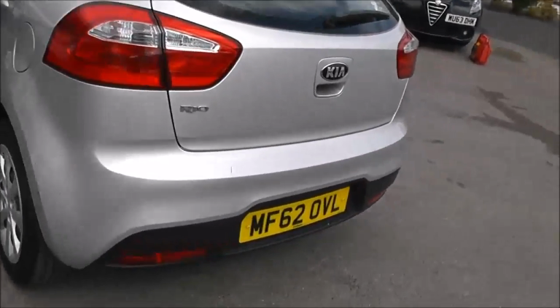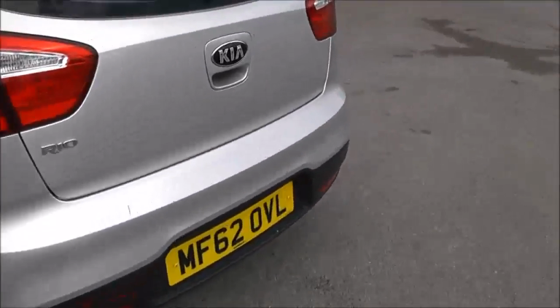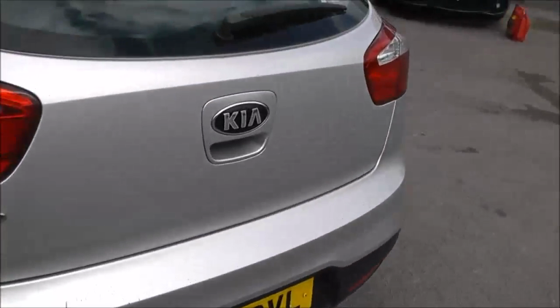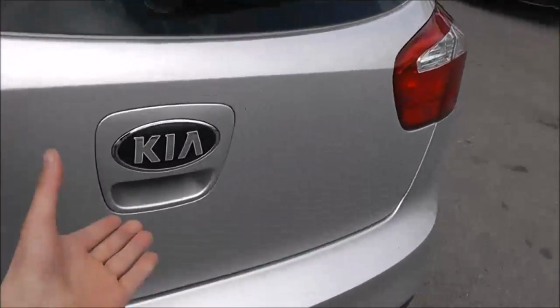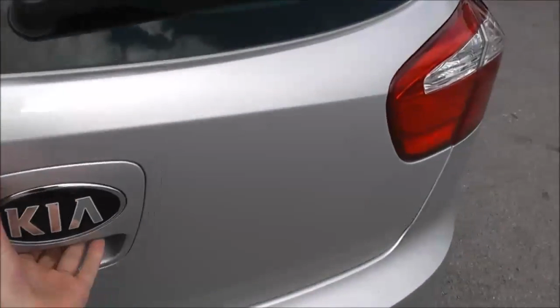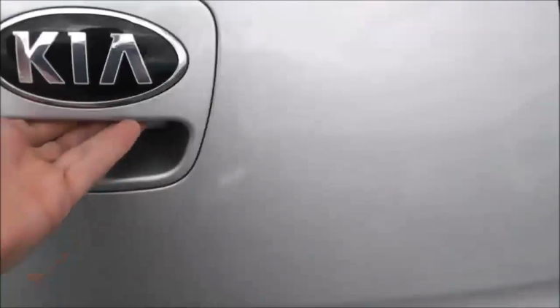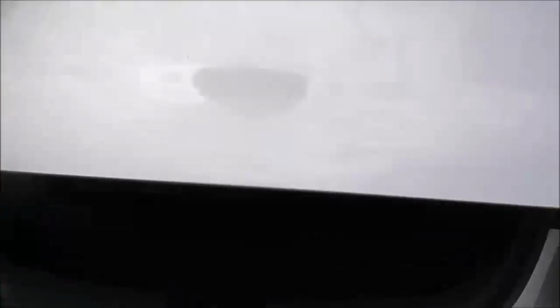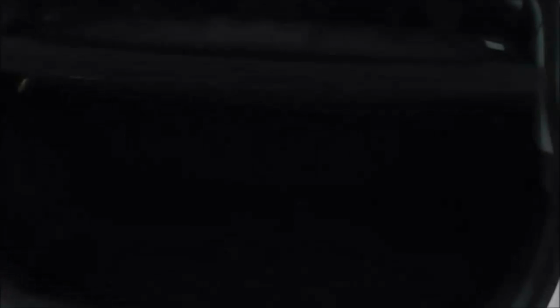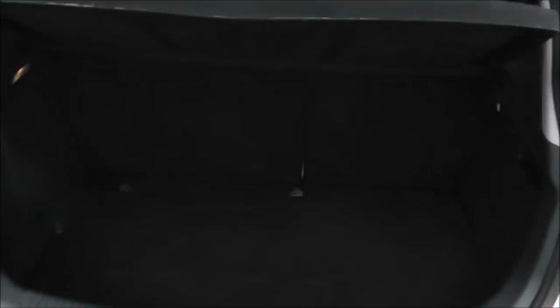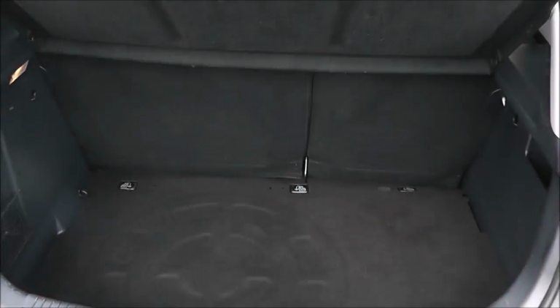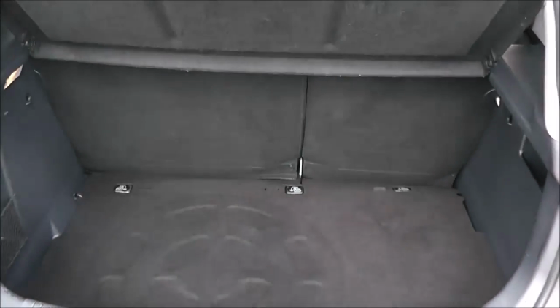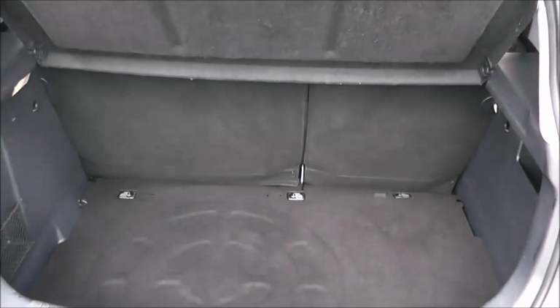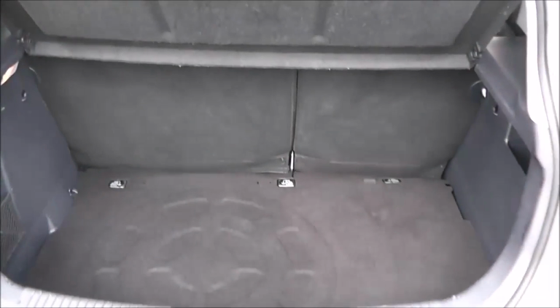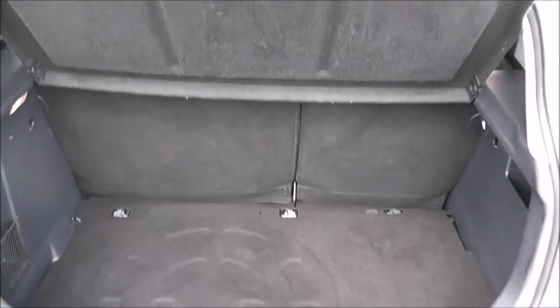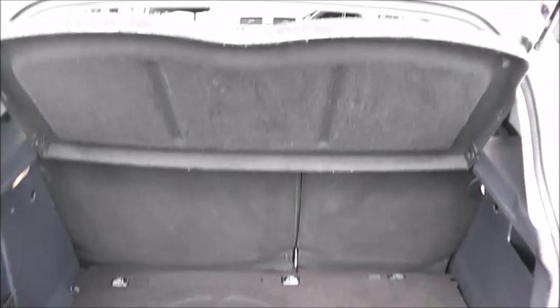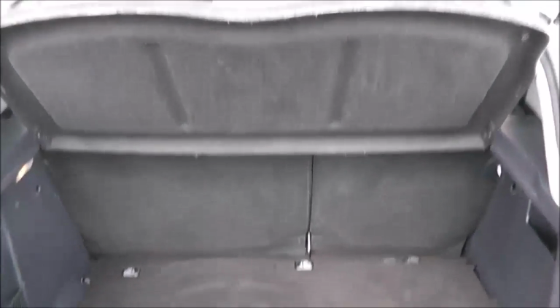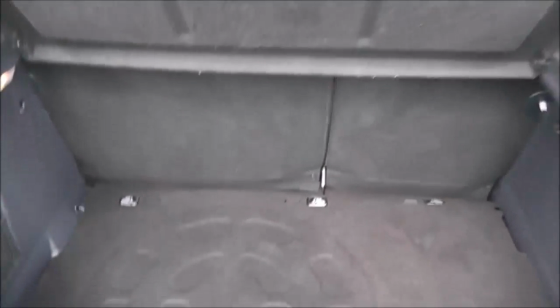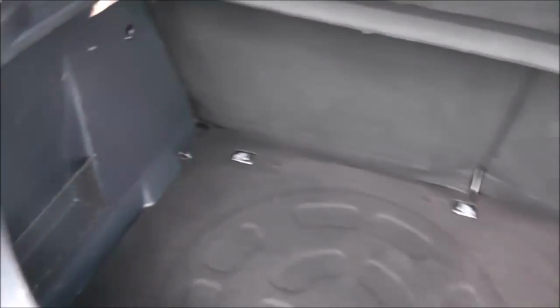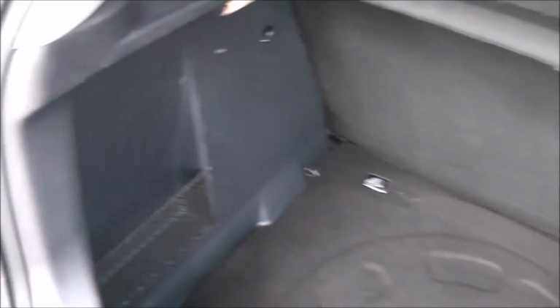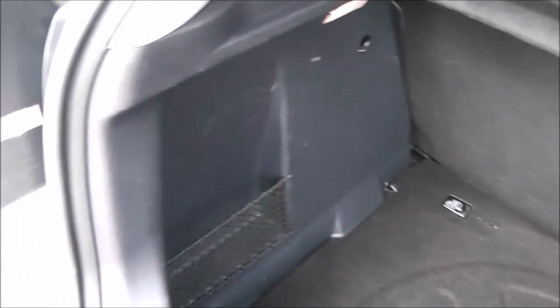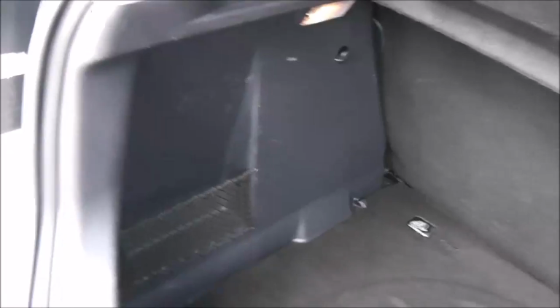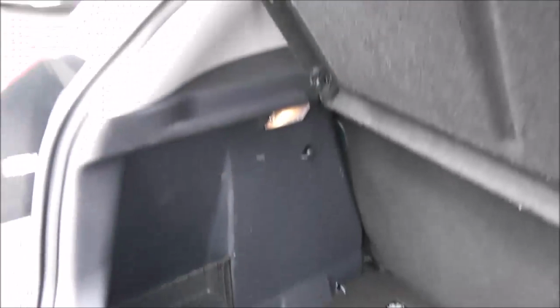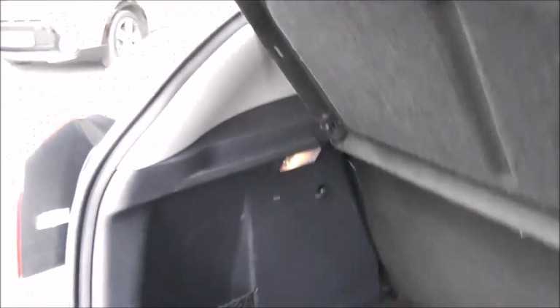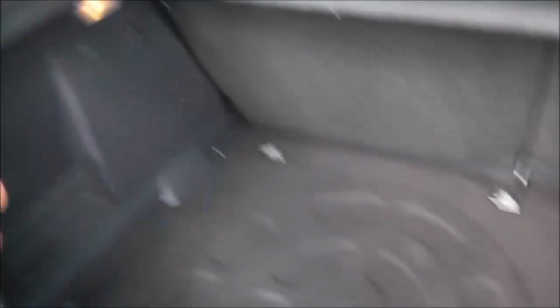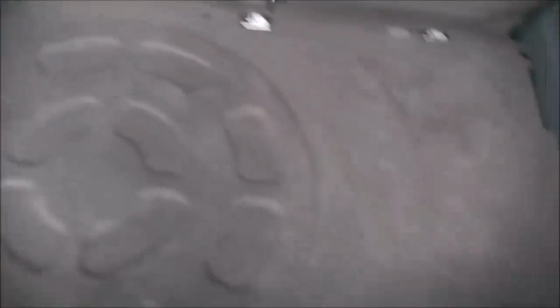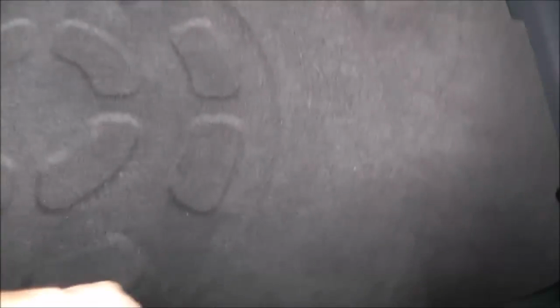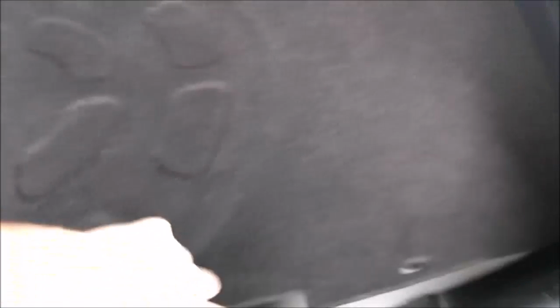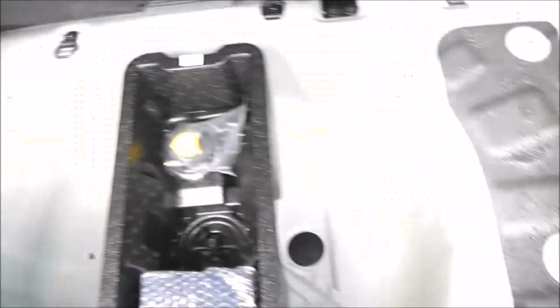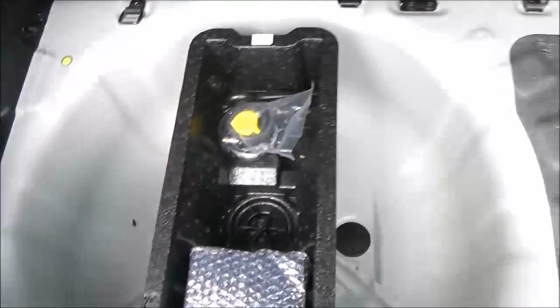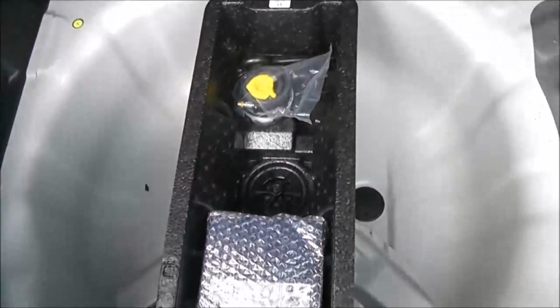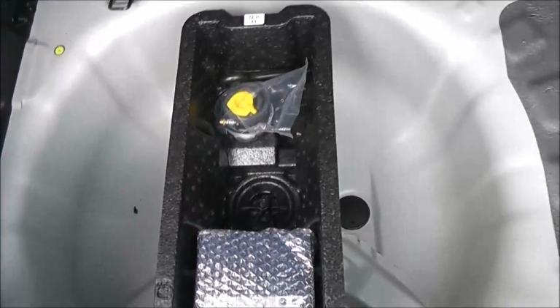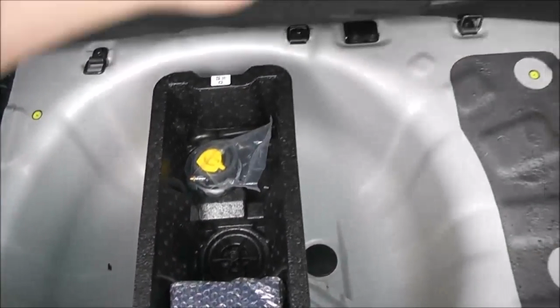If we take a look into the boot, I can show you it comes with a very good sized boot space. You do have the option of a 60-40 split from the rear seats, storage compartments, and boot lighting to the left. Underneath you've got a fix-and-go puncture repair kit.